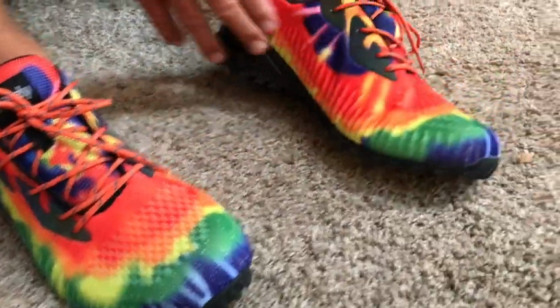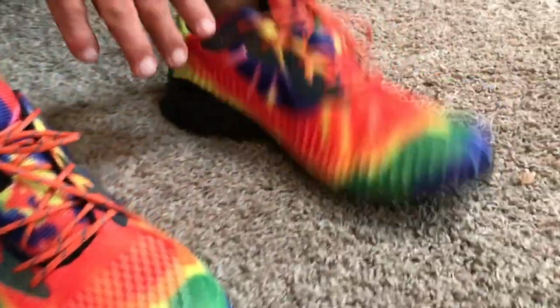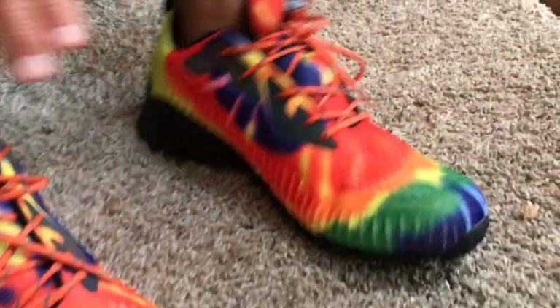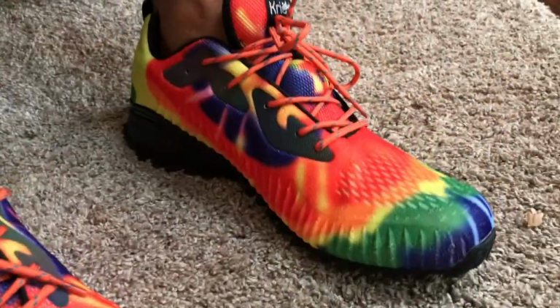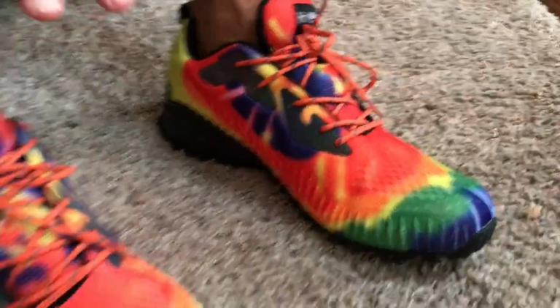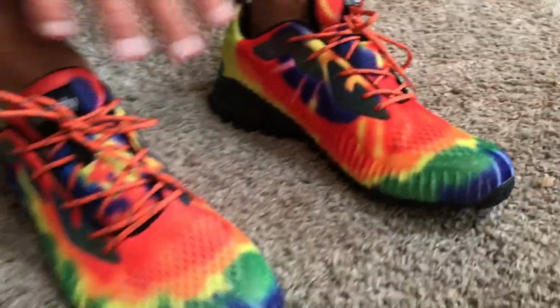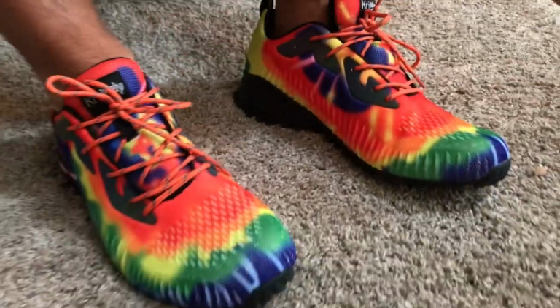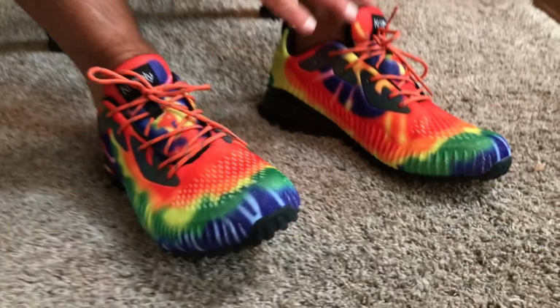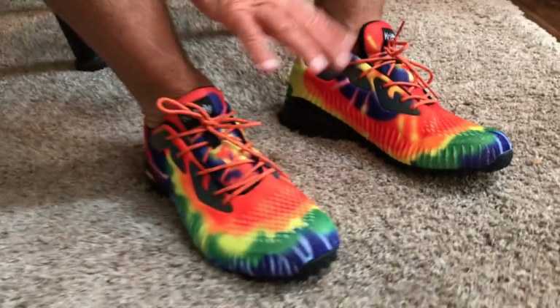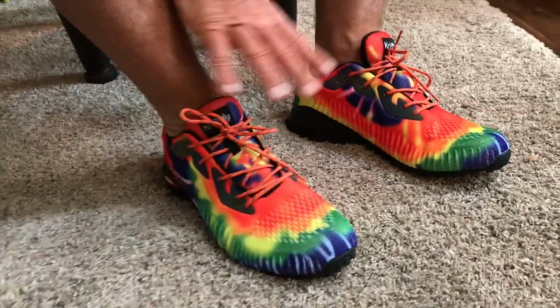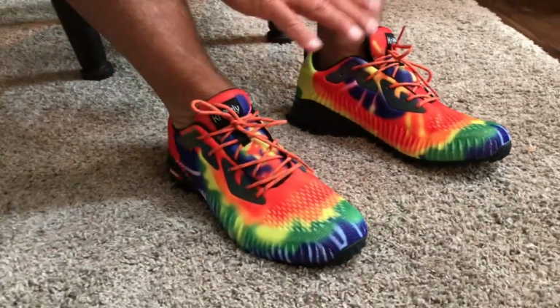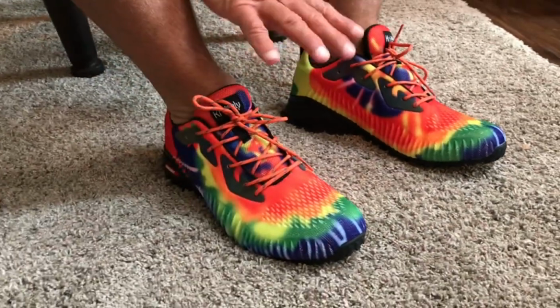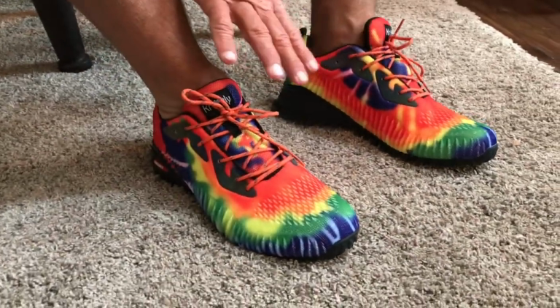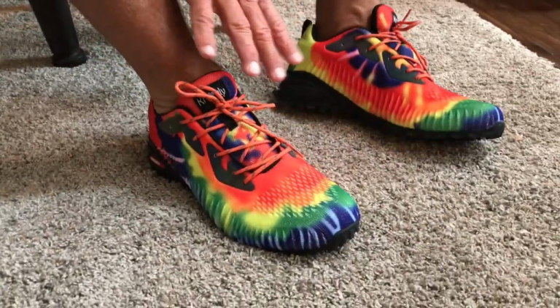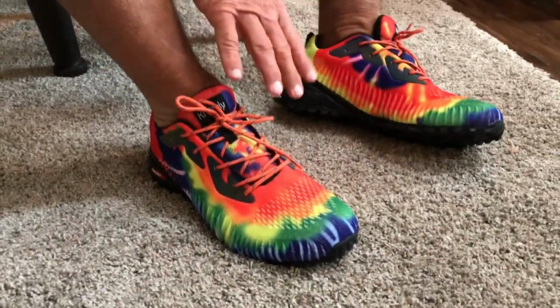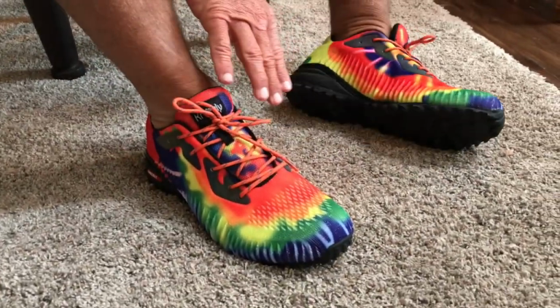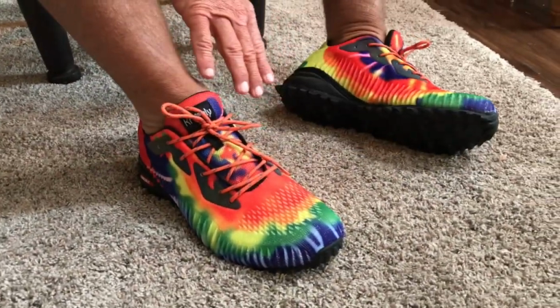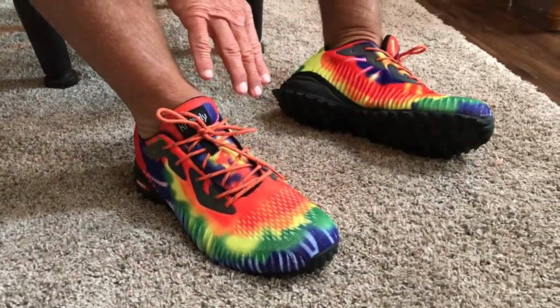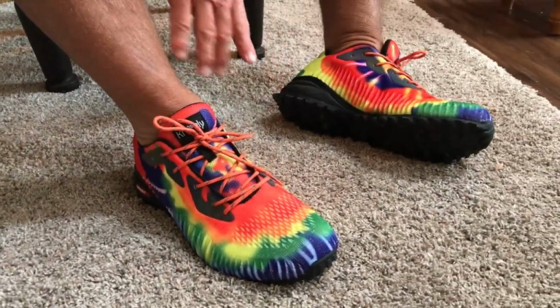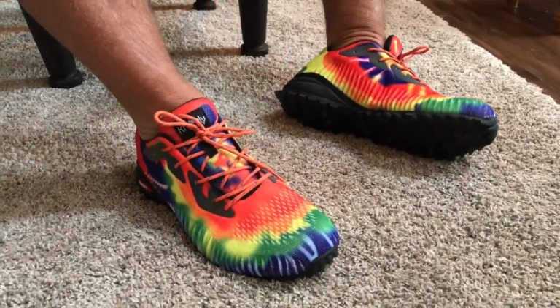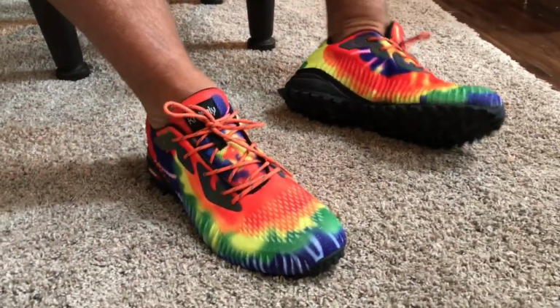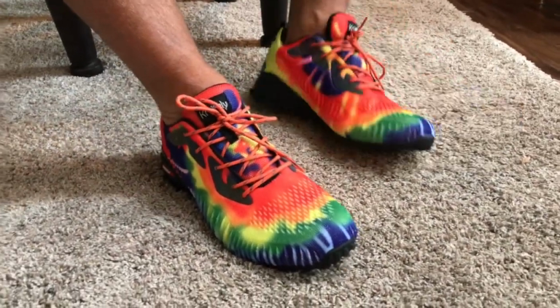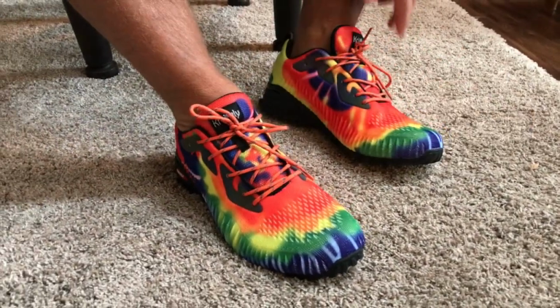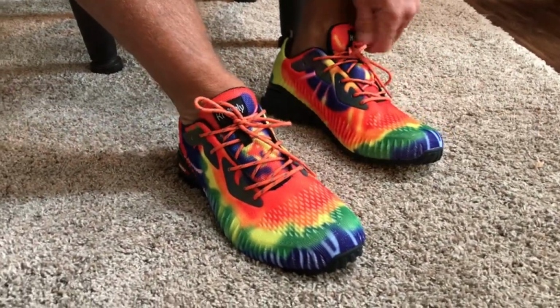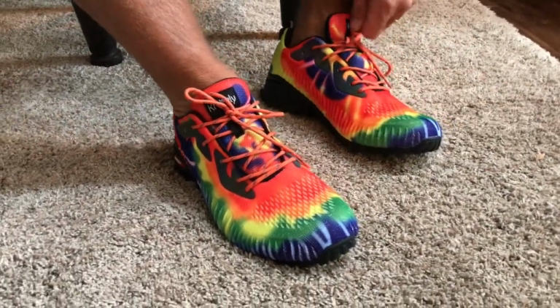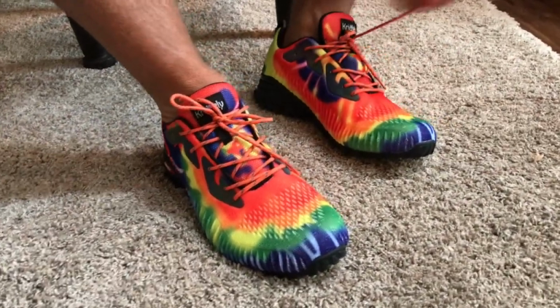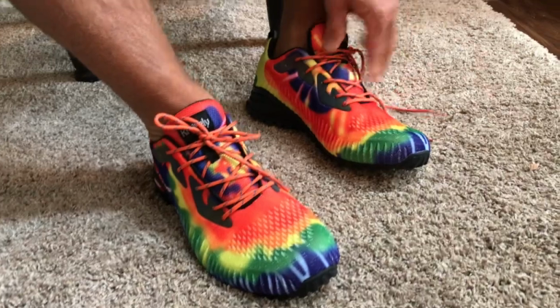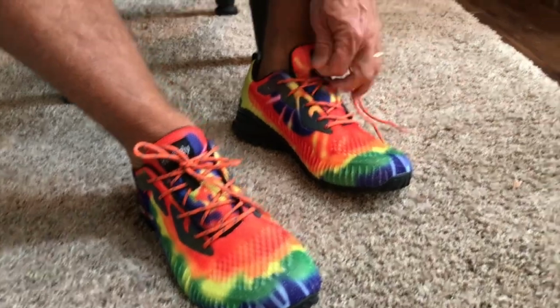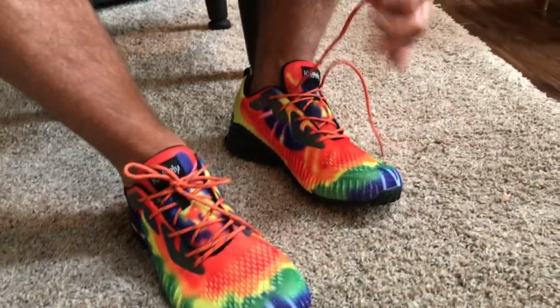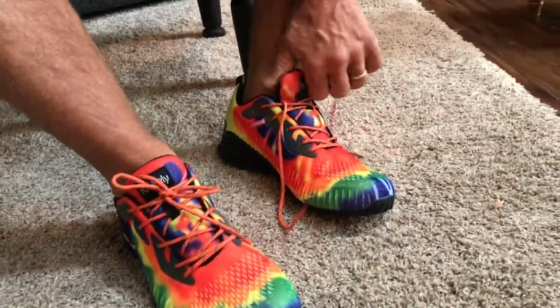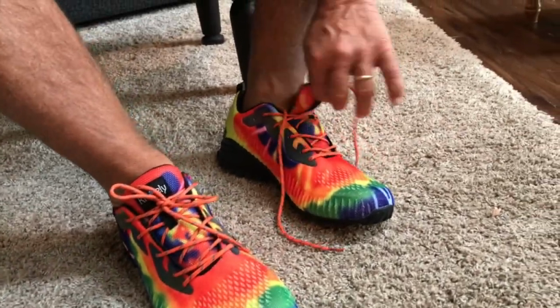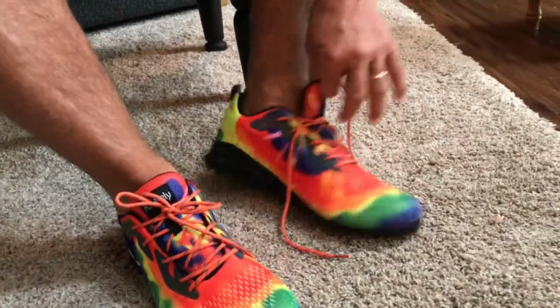These, I'm not even exaggerating, are some of the most comfortable shoes I've actually ever put on. I'm going to show you one right now — I'm going to take it off and show it to you.